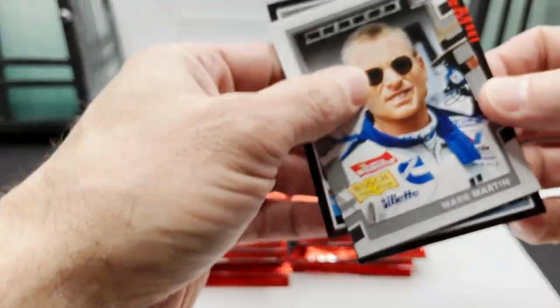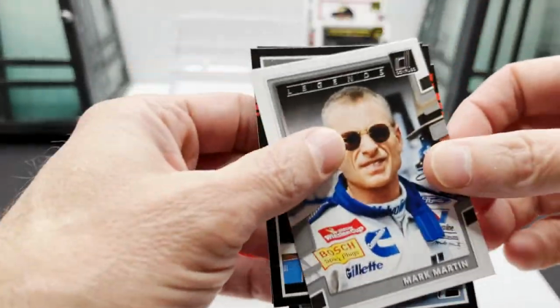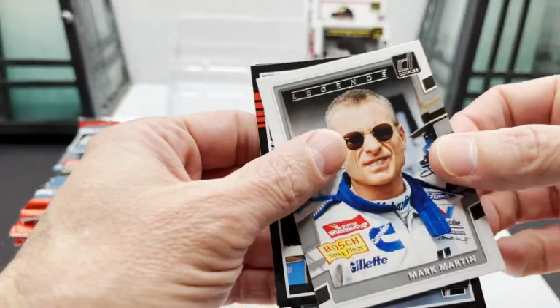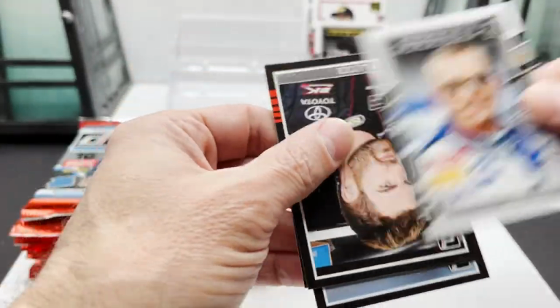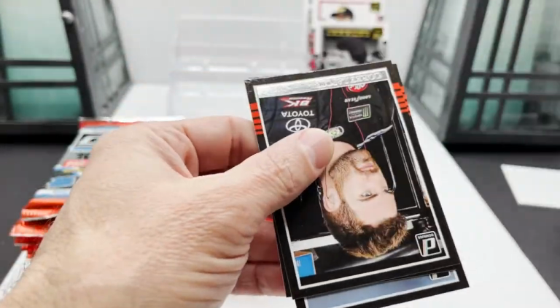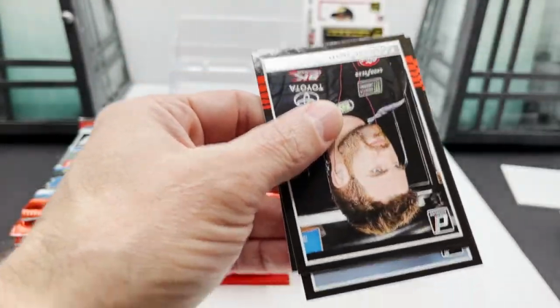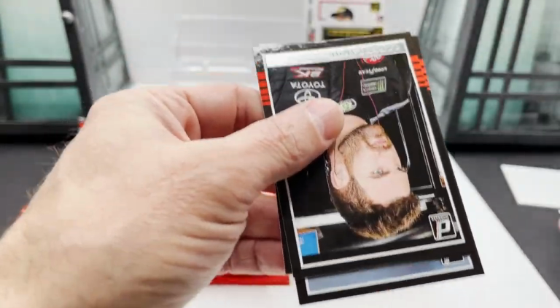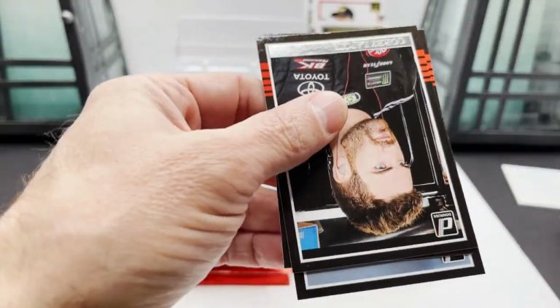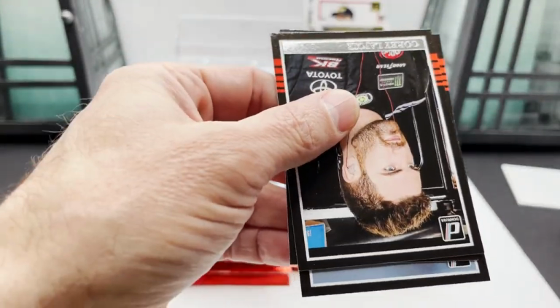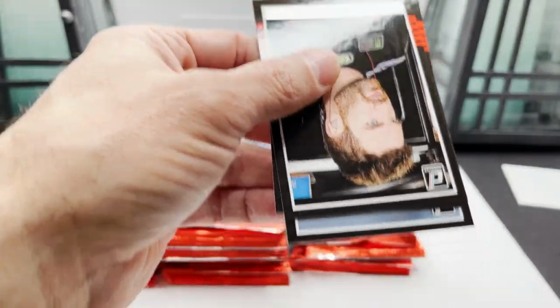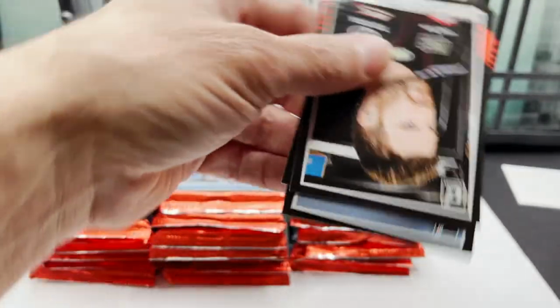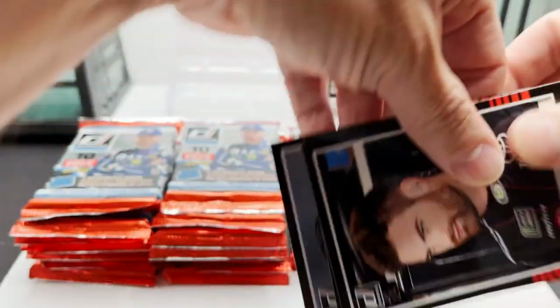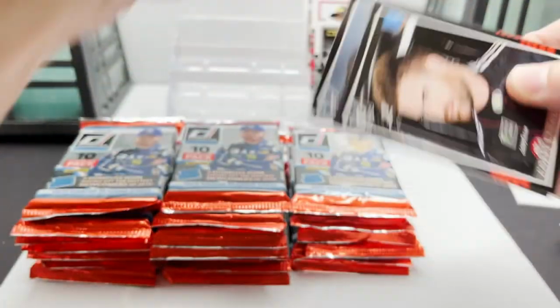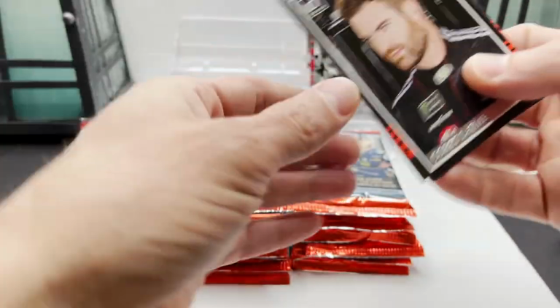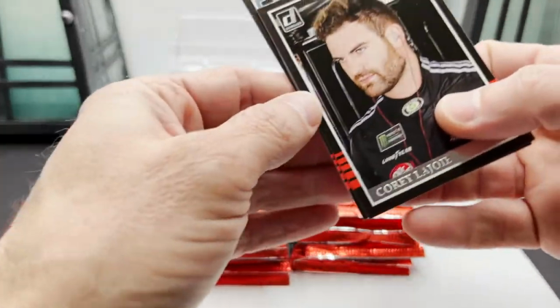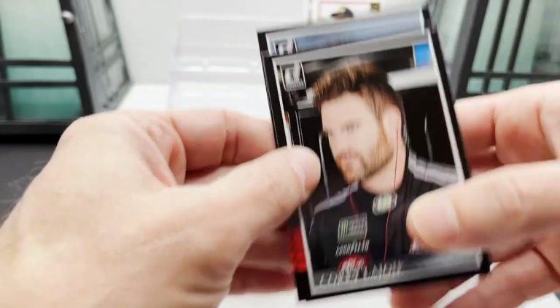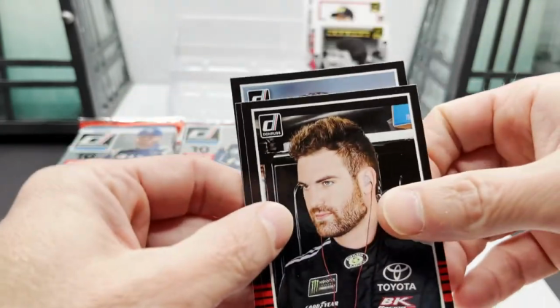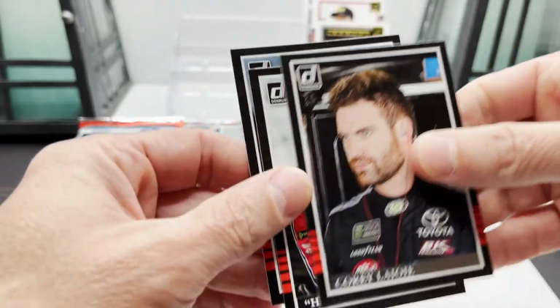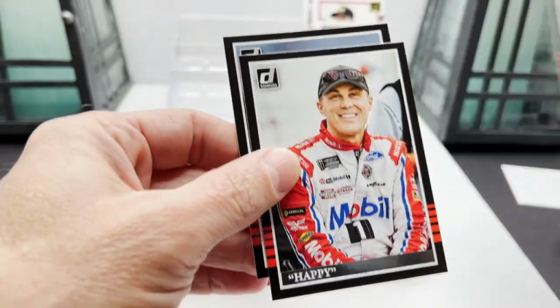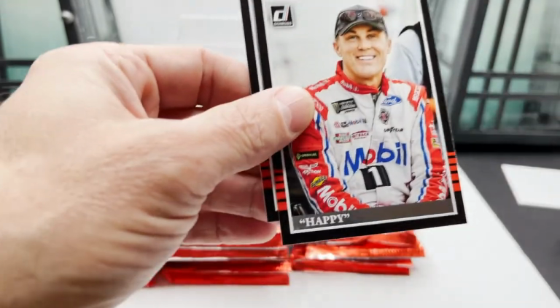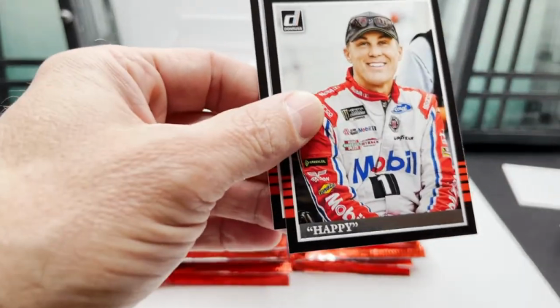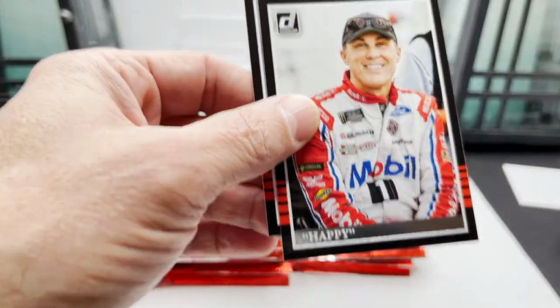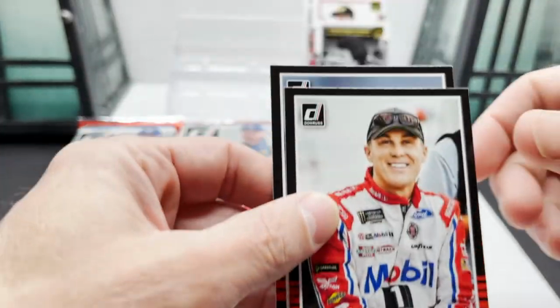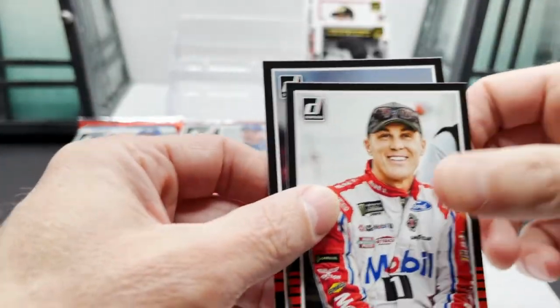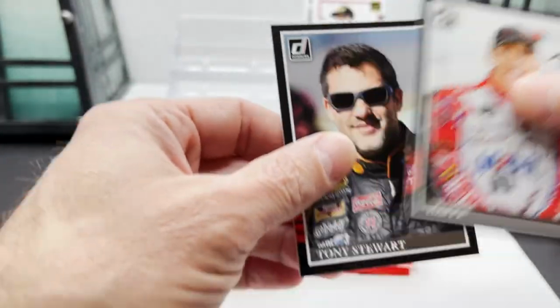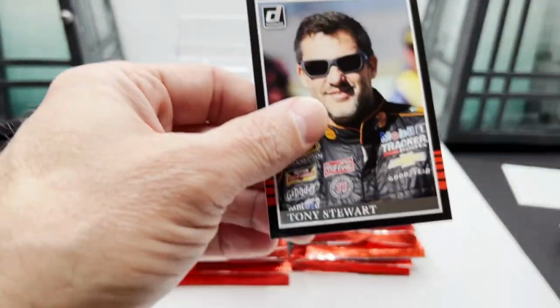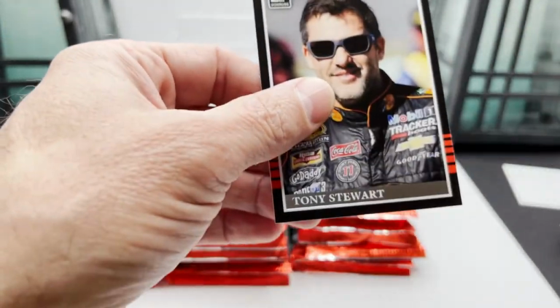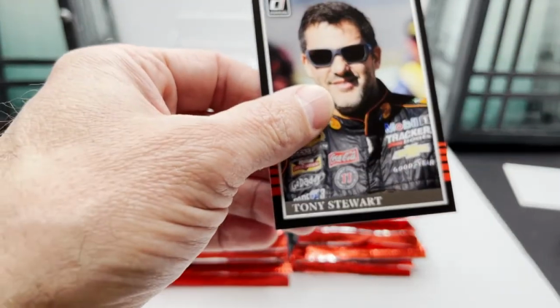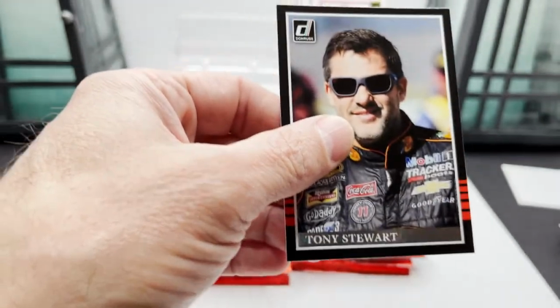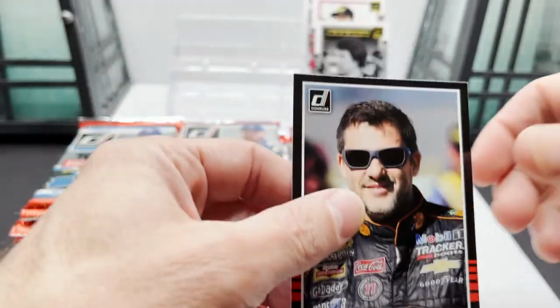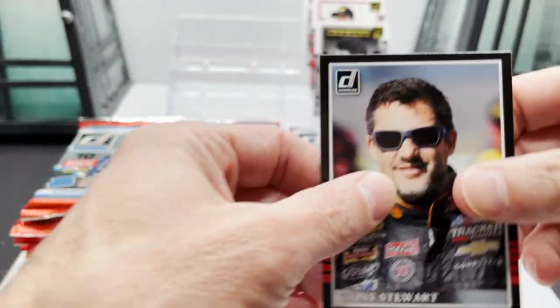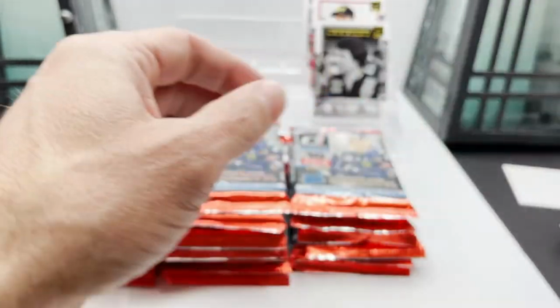Mark Martin, Corey LaJoie, Happy, and Tony Stewart.